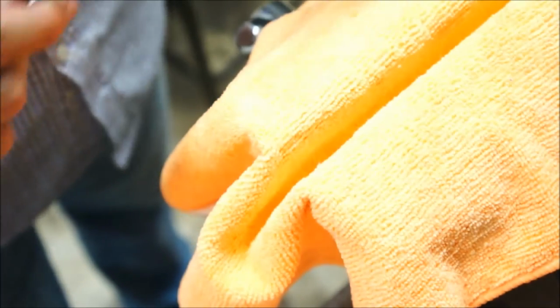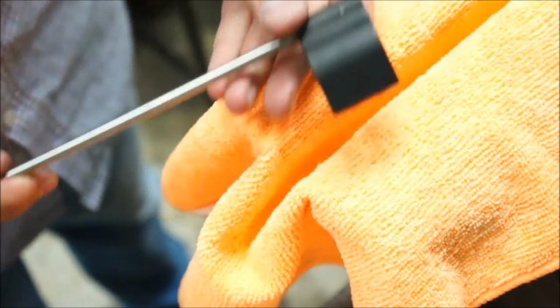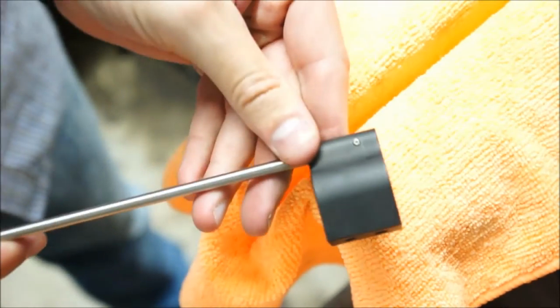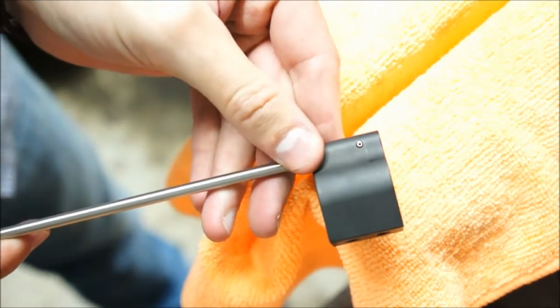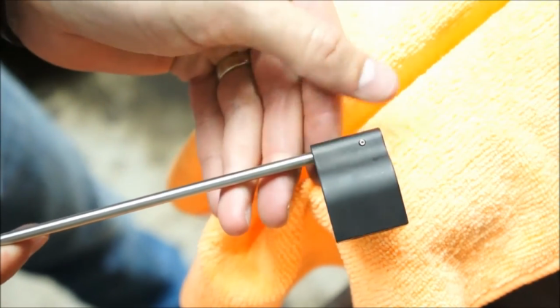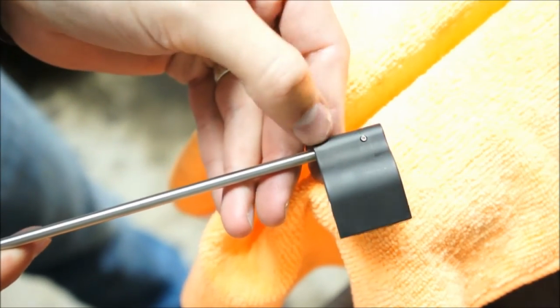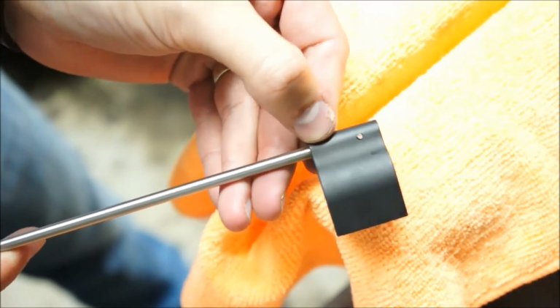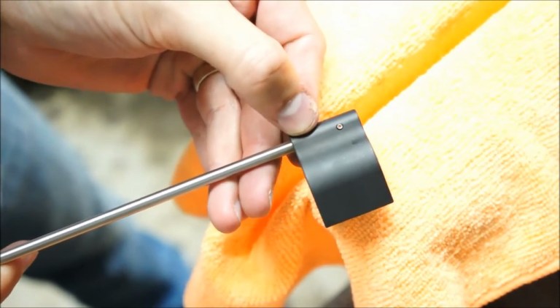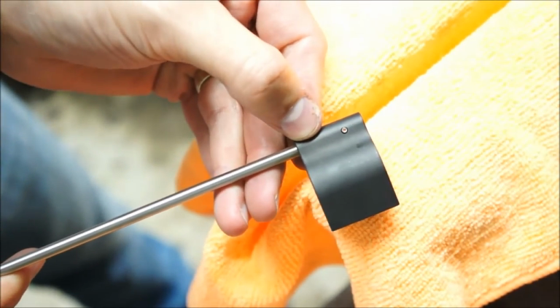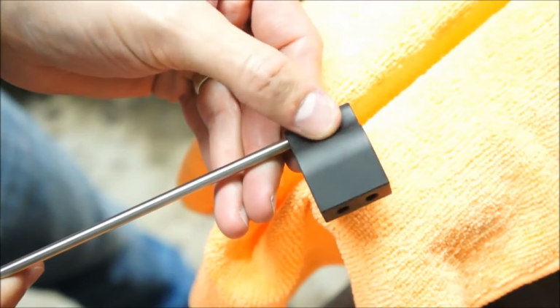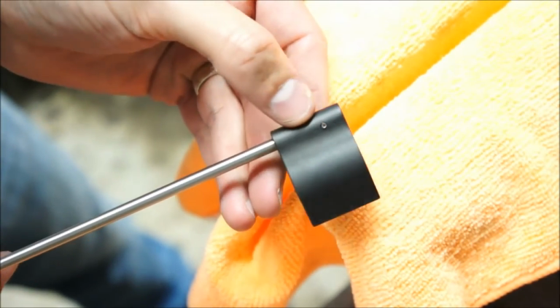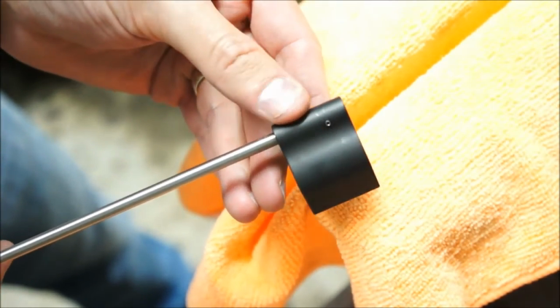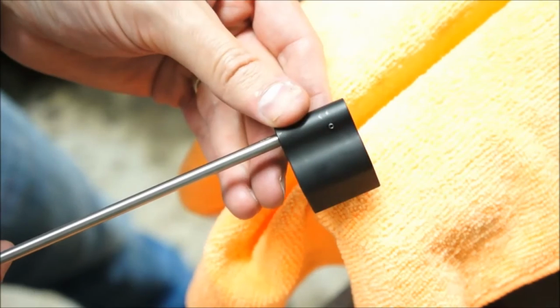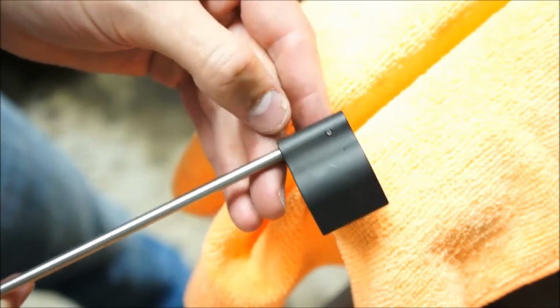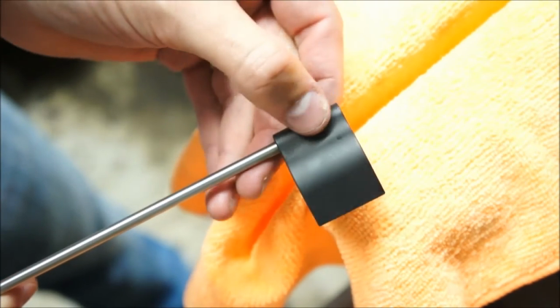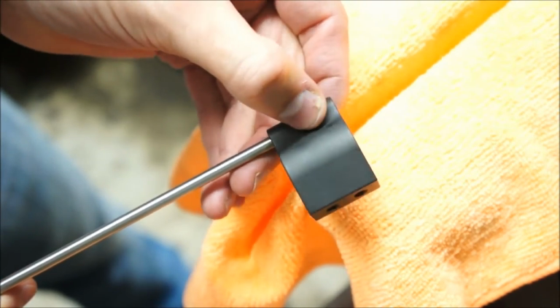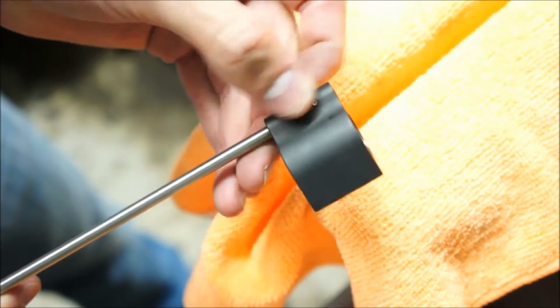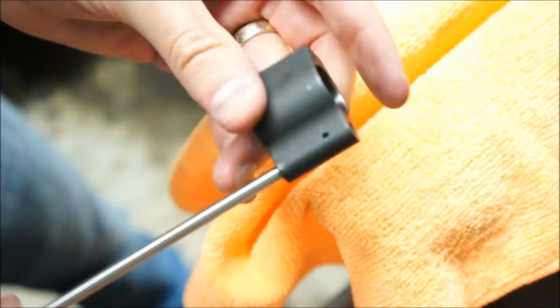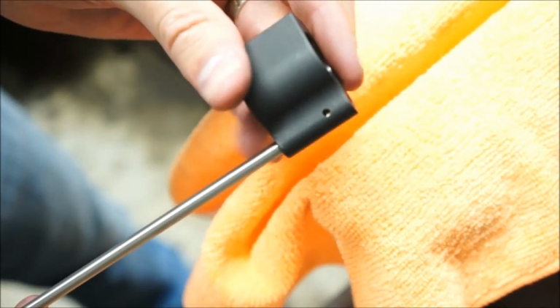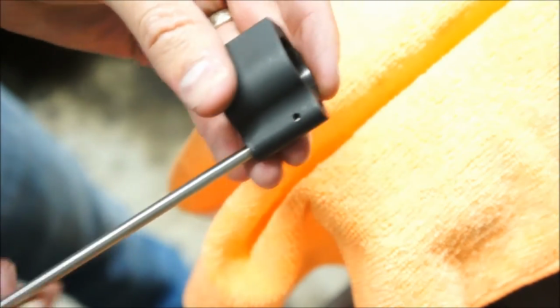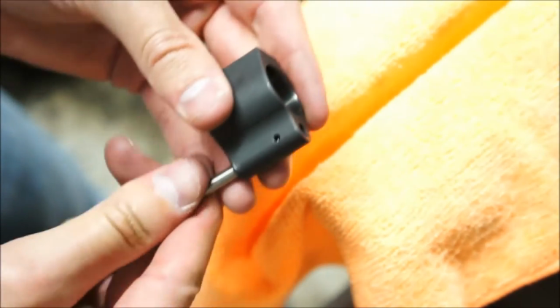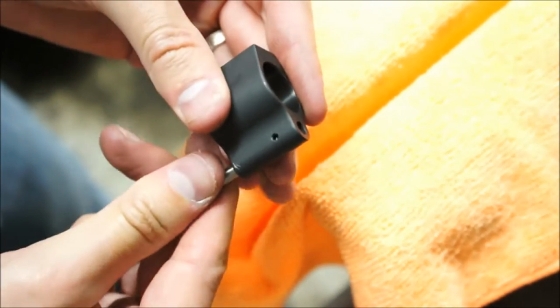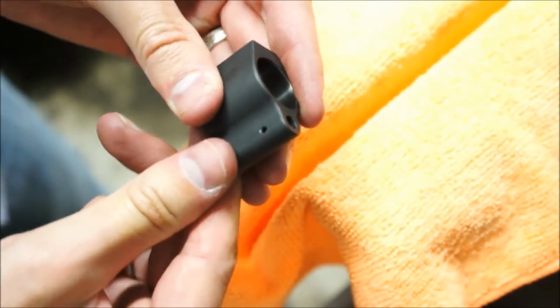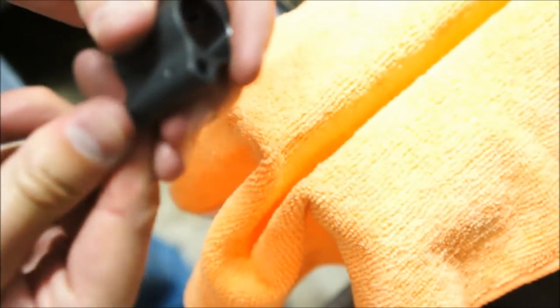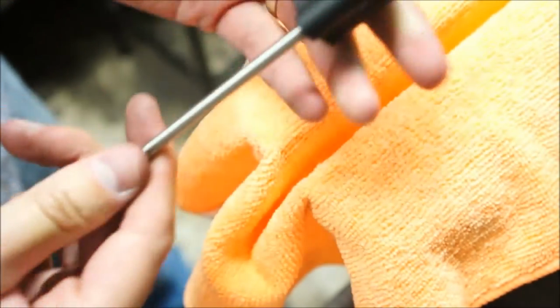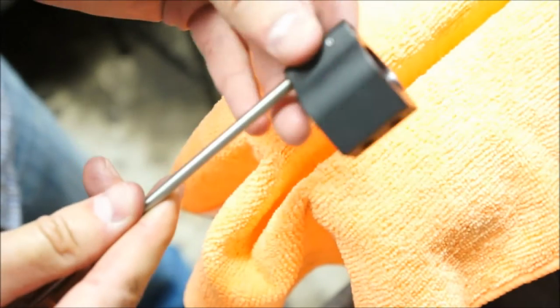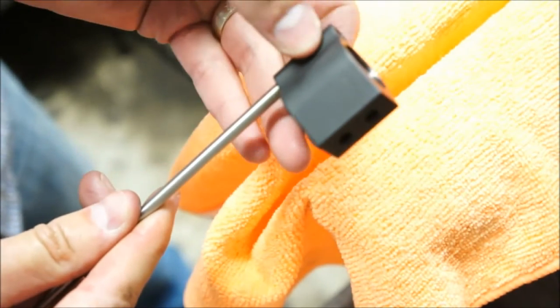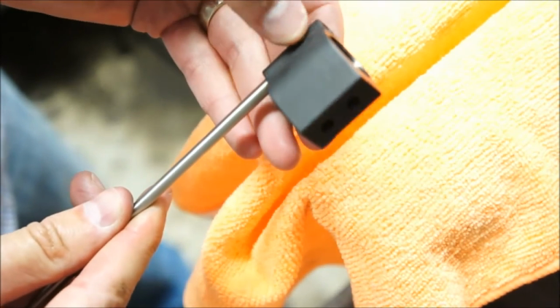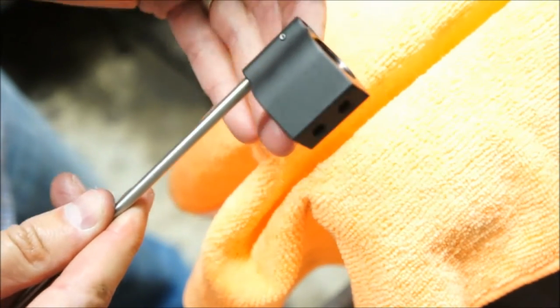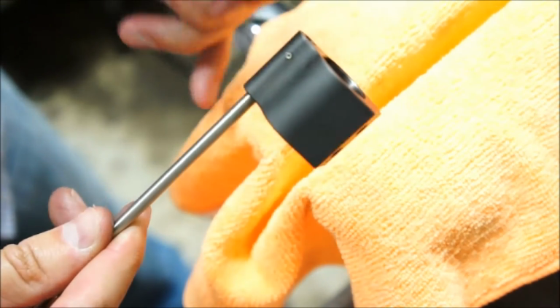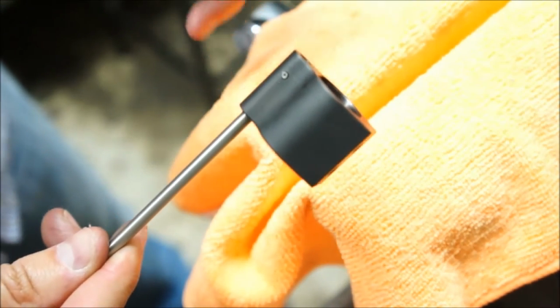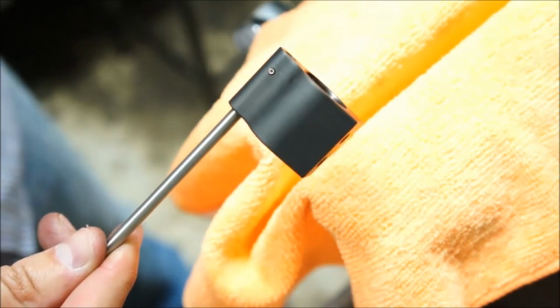That drives it in most of the way. You're going to want to finish it off with a punch to get that pin to go in the rest of the way. But it's the easiest and quickest way to get it in there without marring that pin up on your gas block.